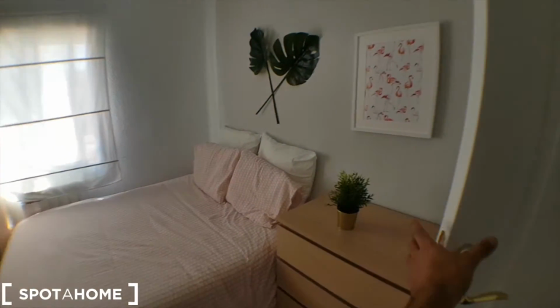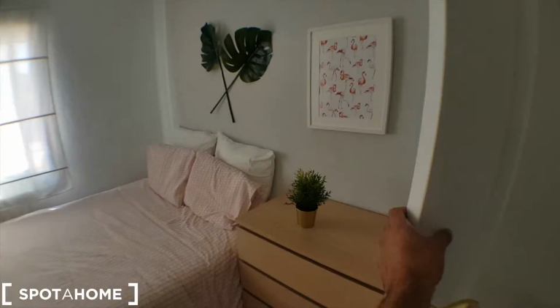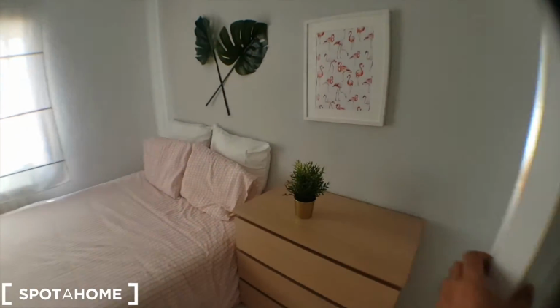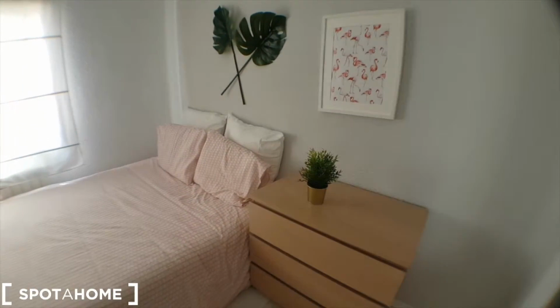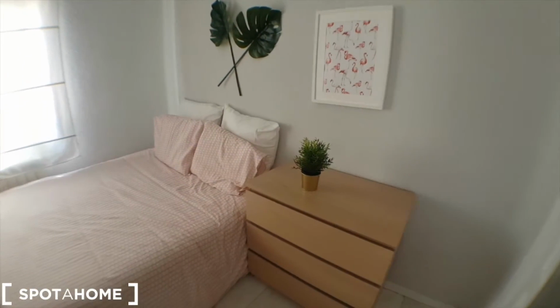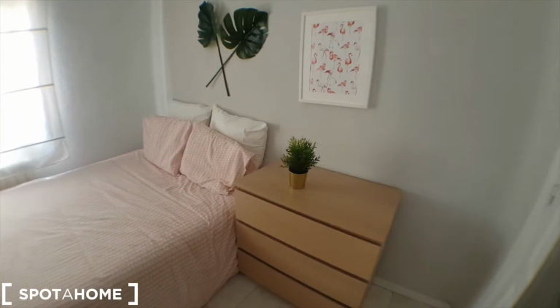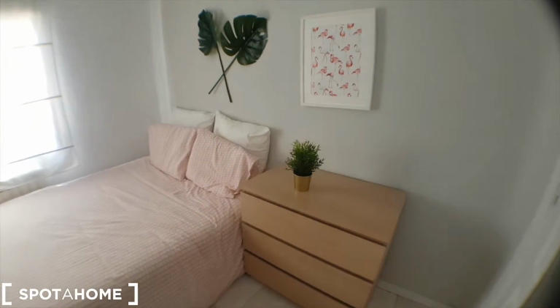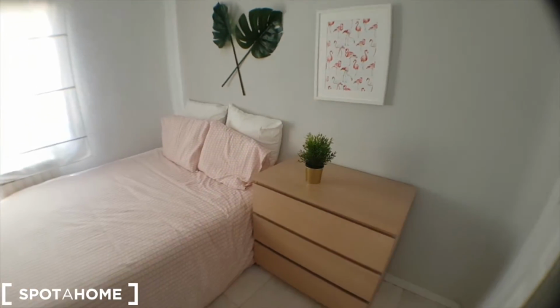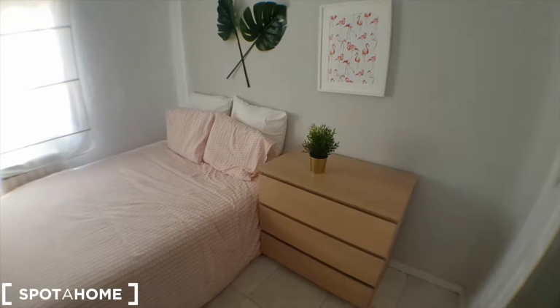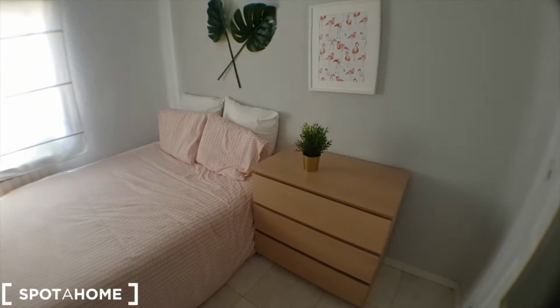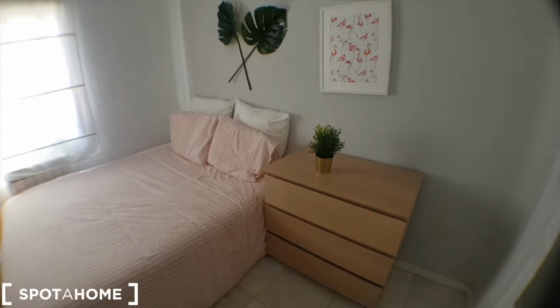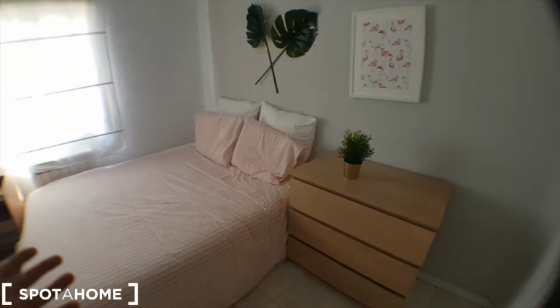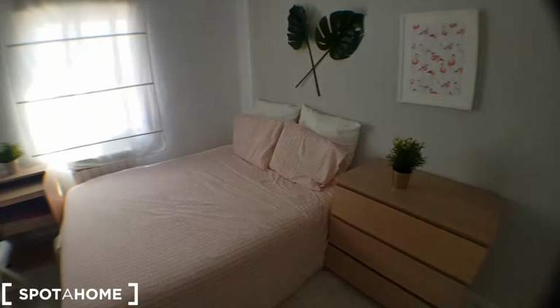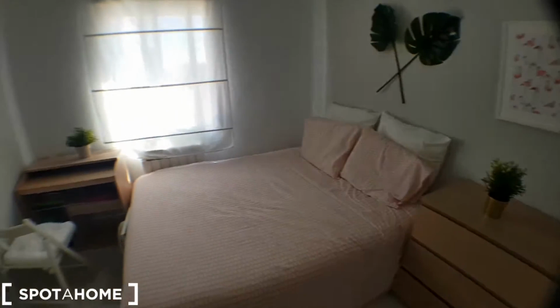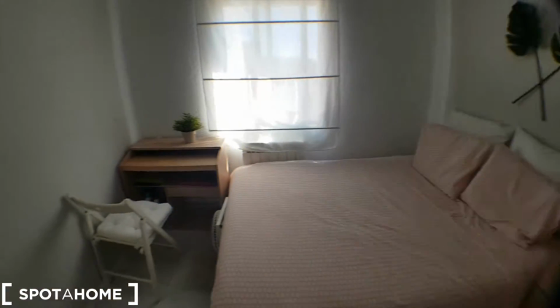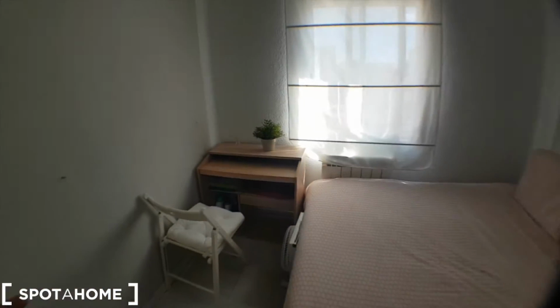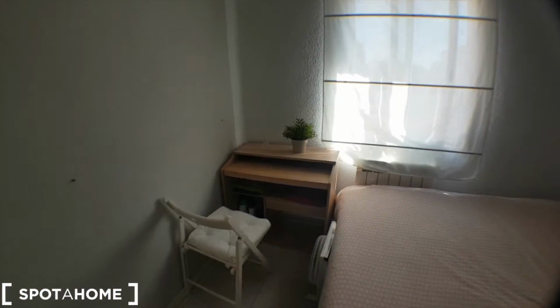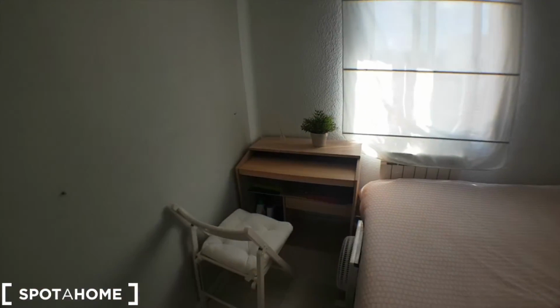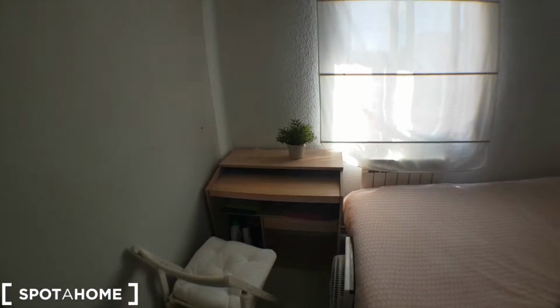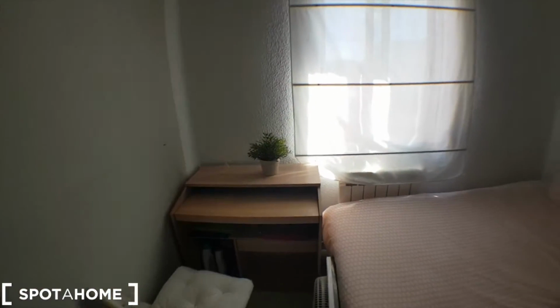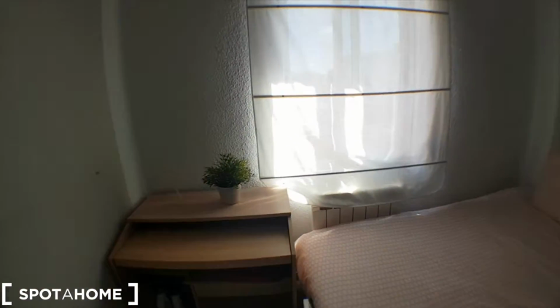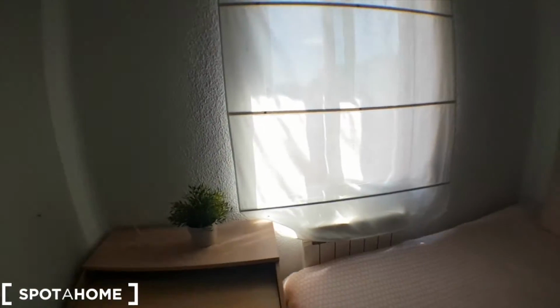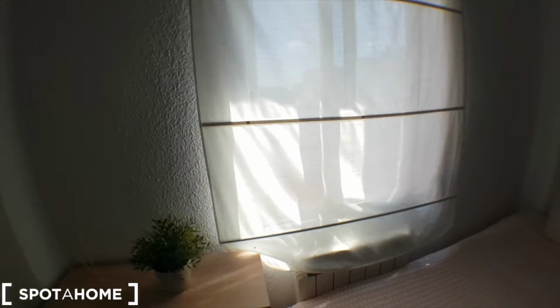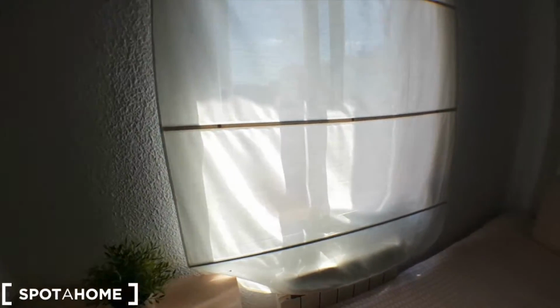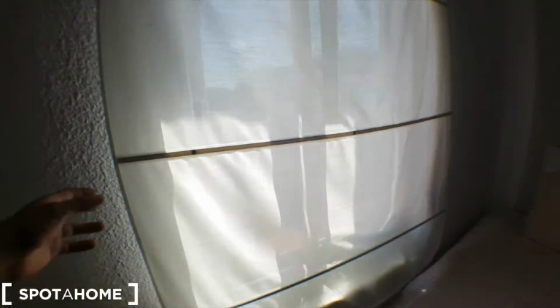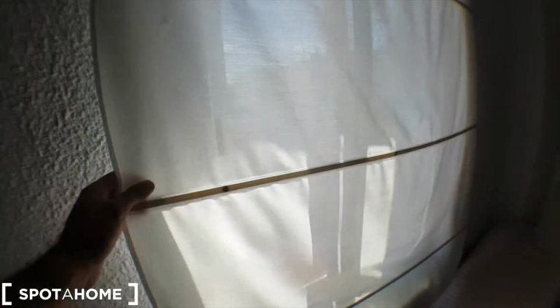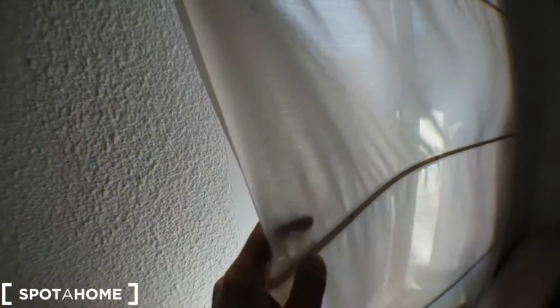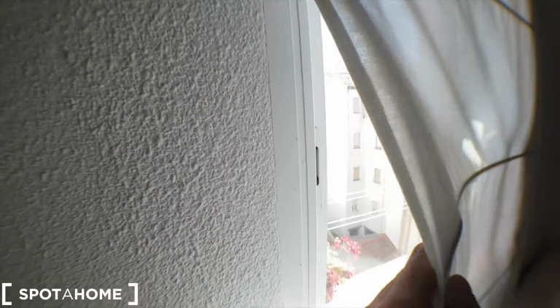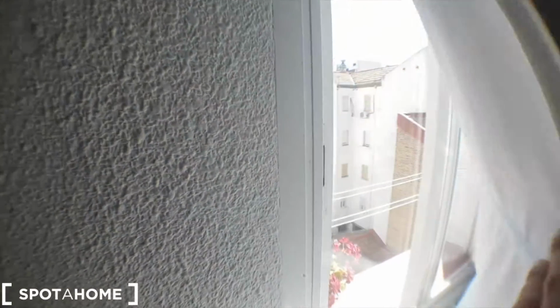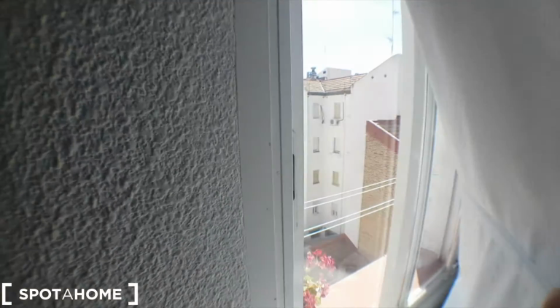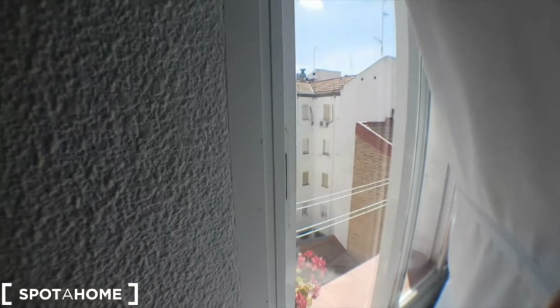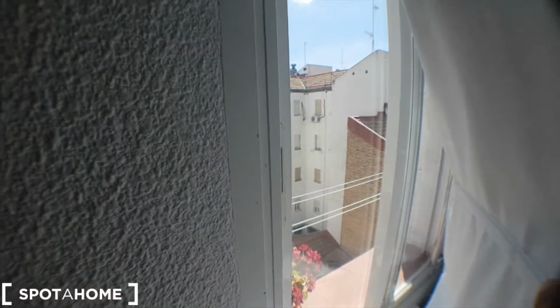We've got chest drawers, double bed, we've got the desk, heating unit, and you've got these views.